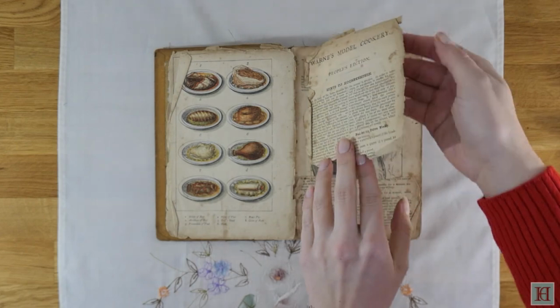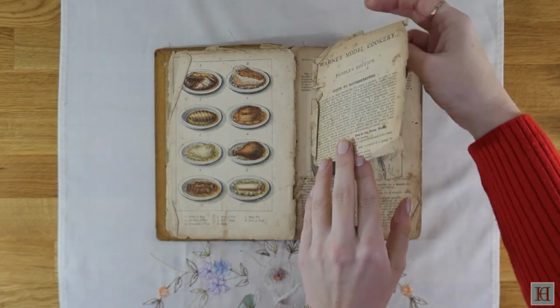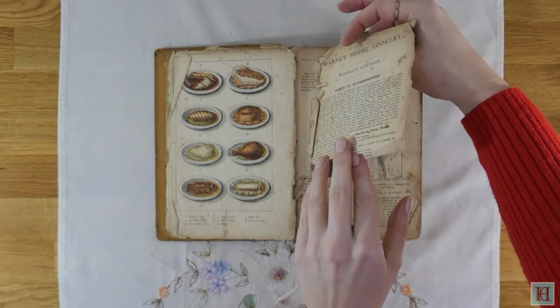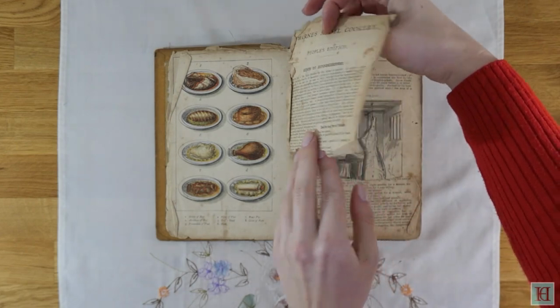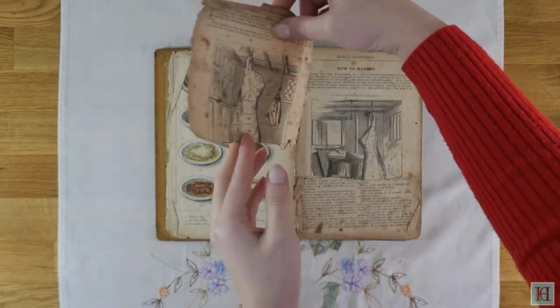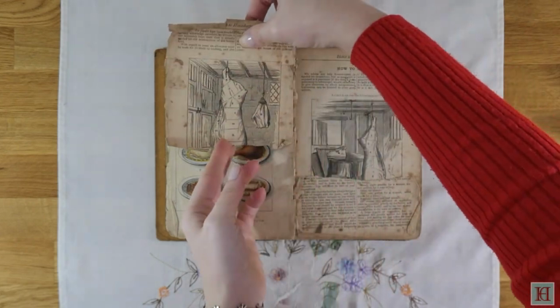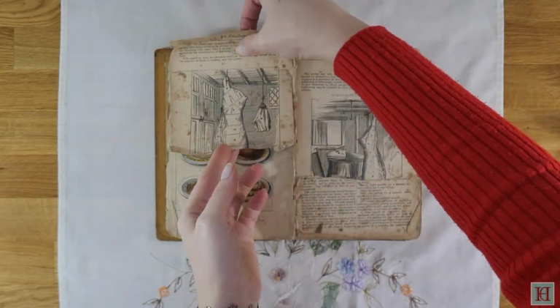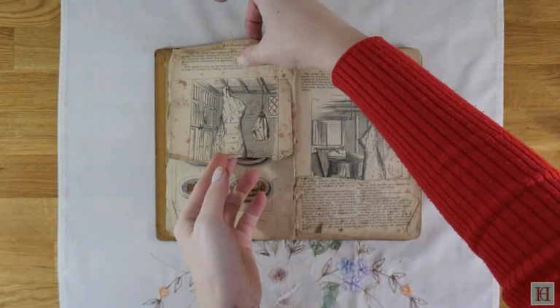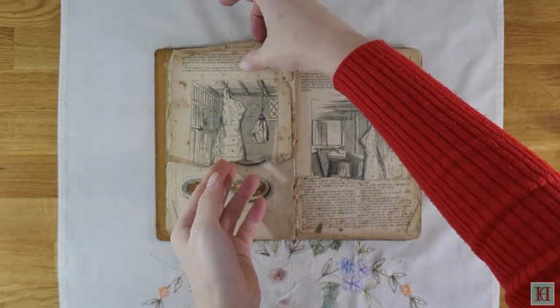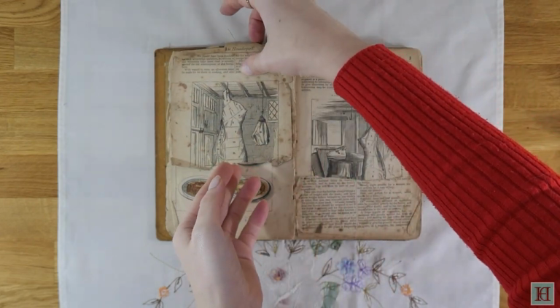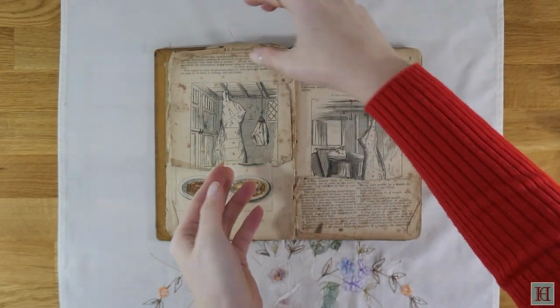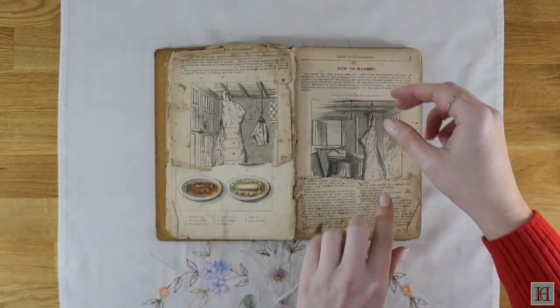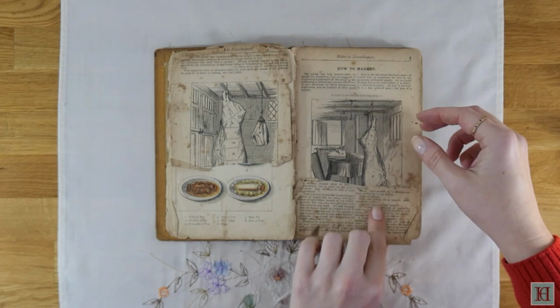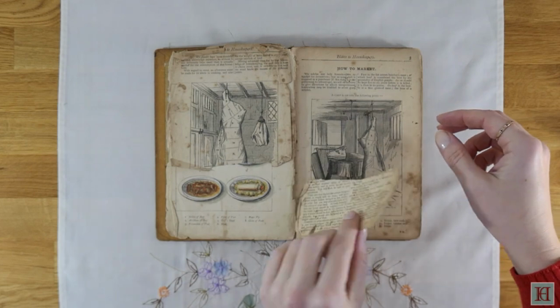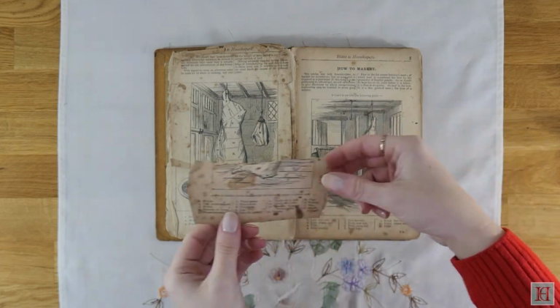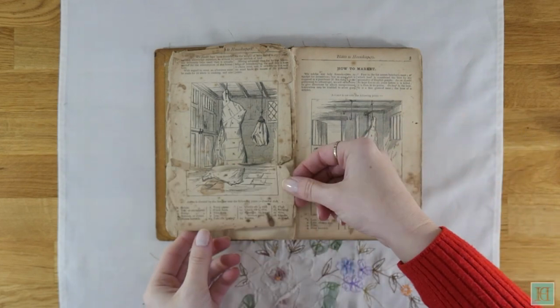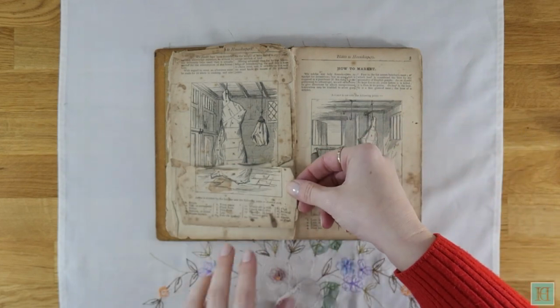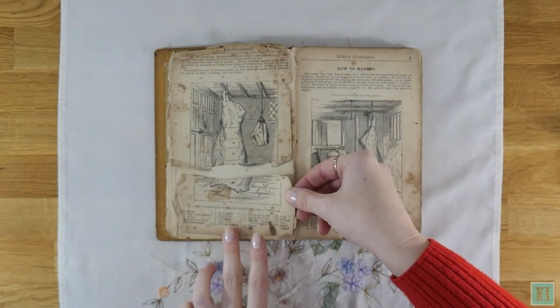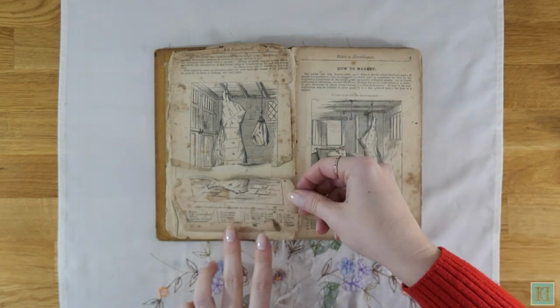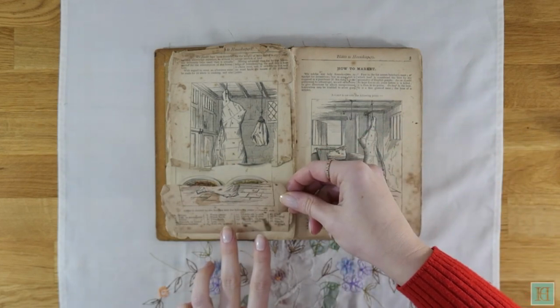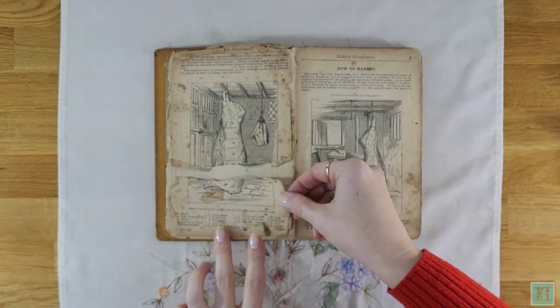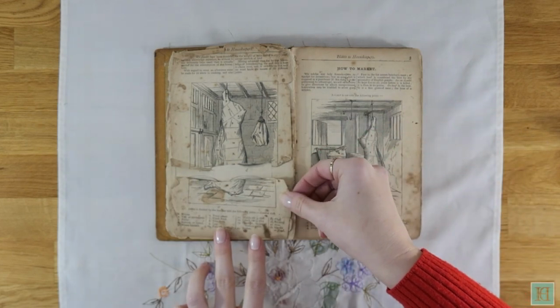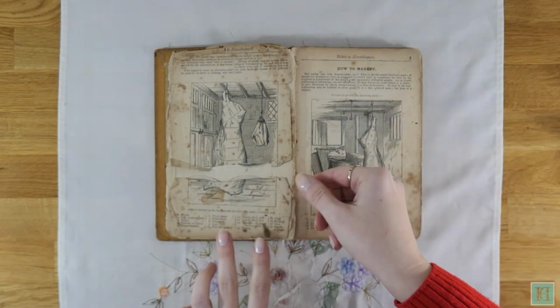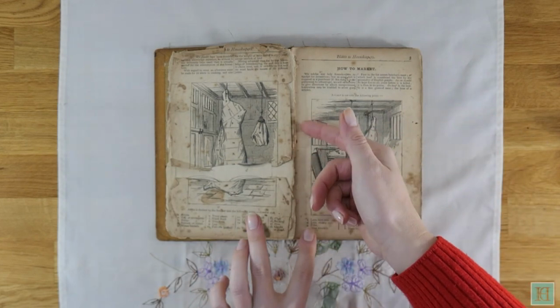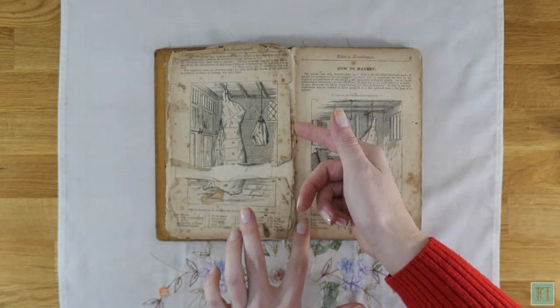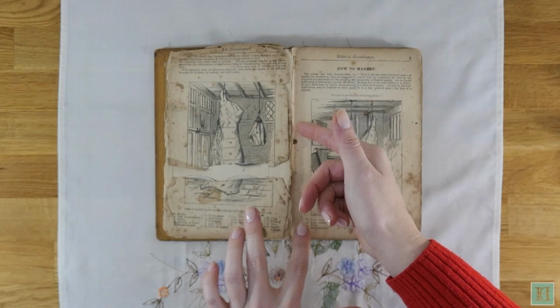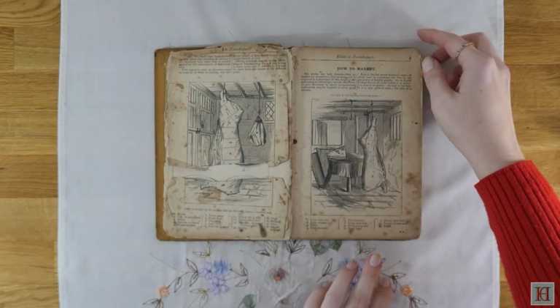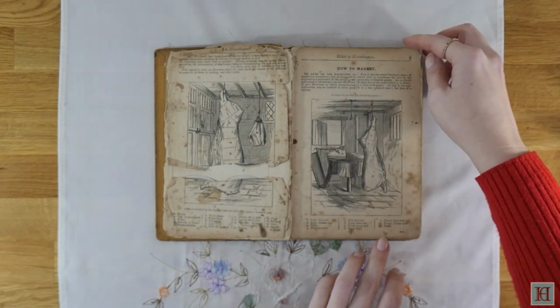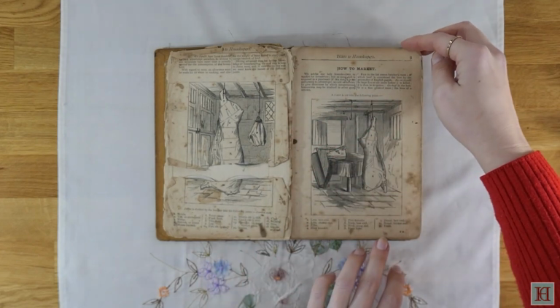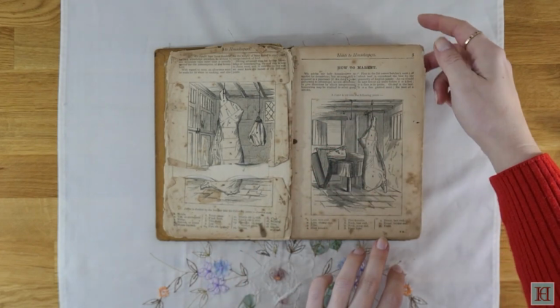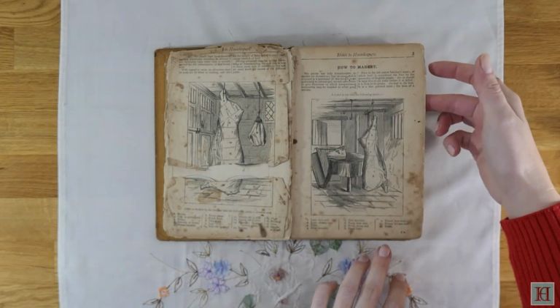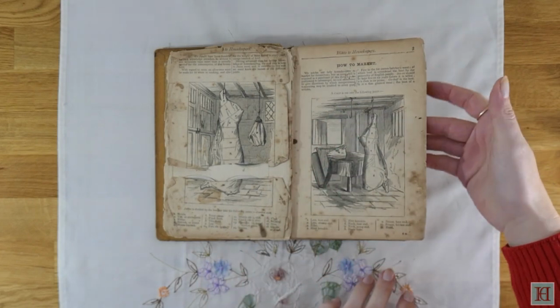This is probably the worst example here — this page is not only unattached but it's split in half with a piece missing. And throughout the whole book, a lot of the pages are loose, either through being pulled or the binding coming away.